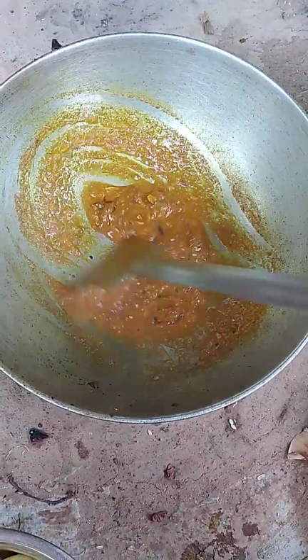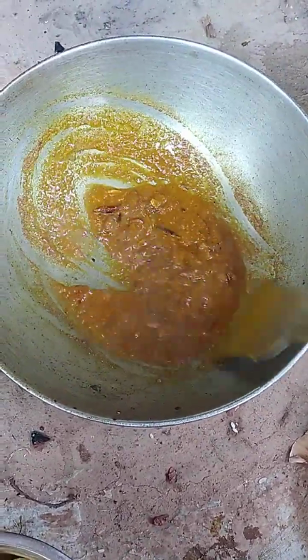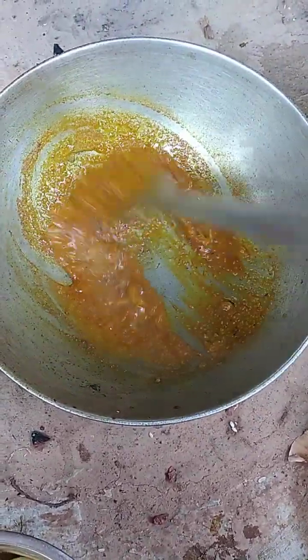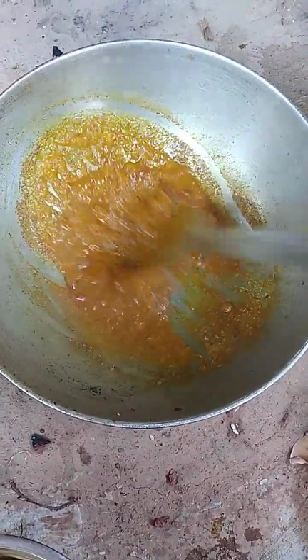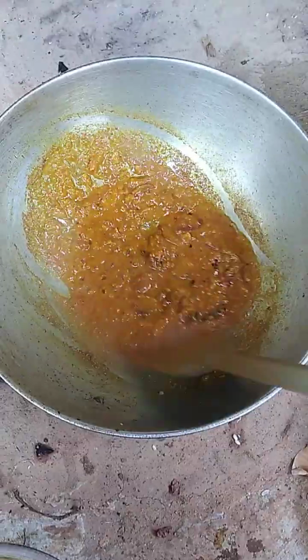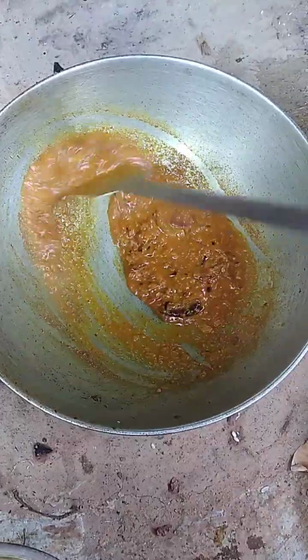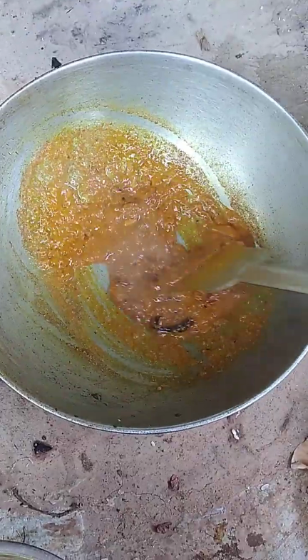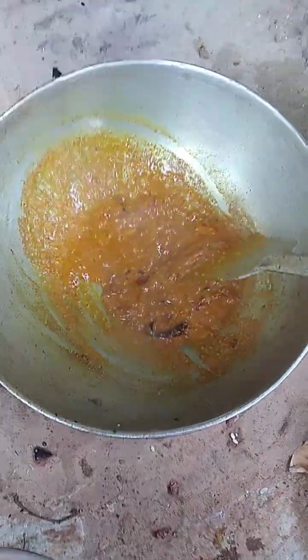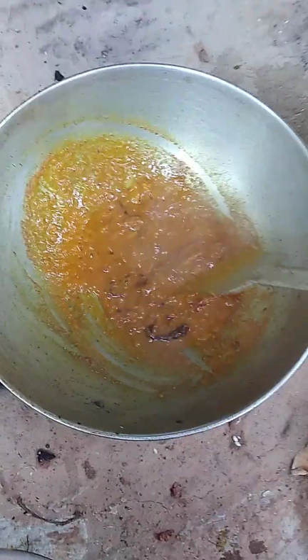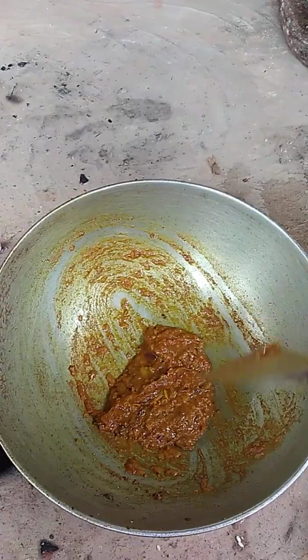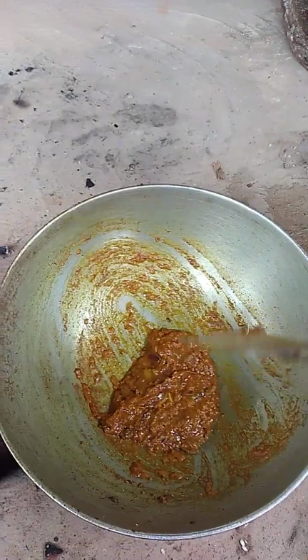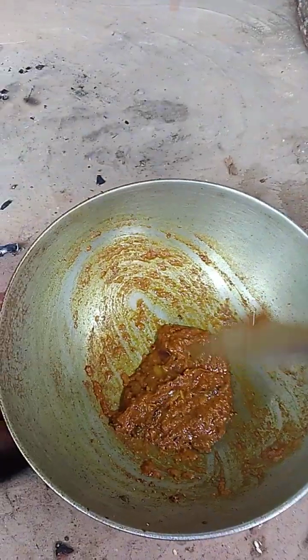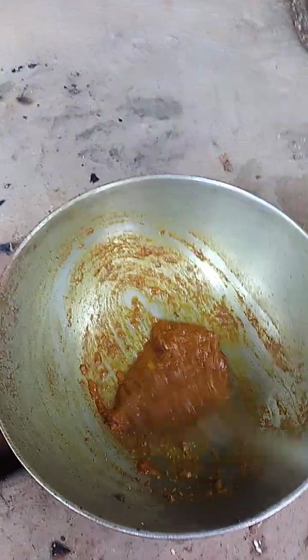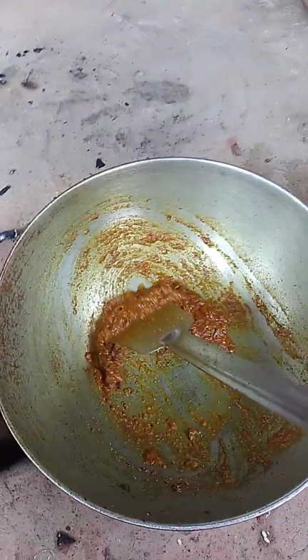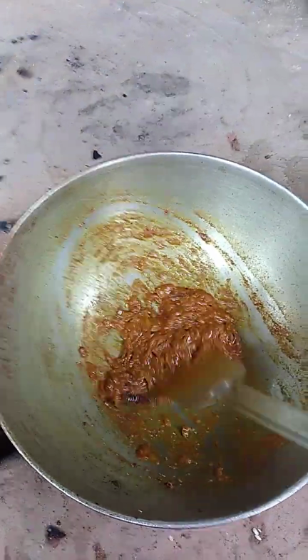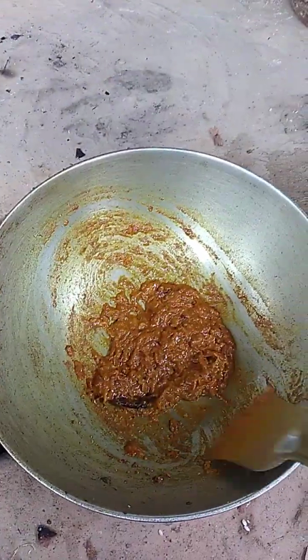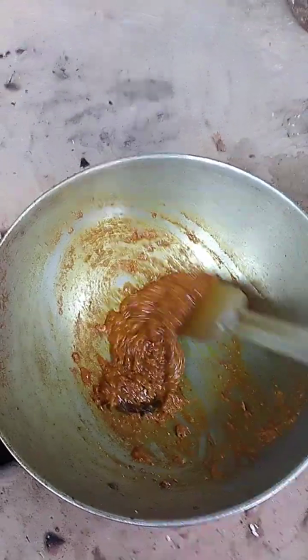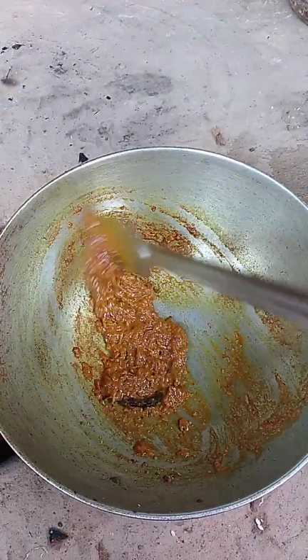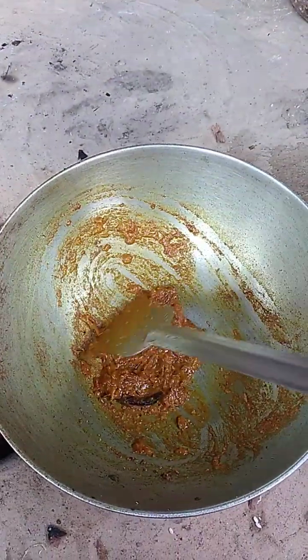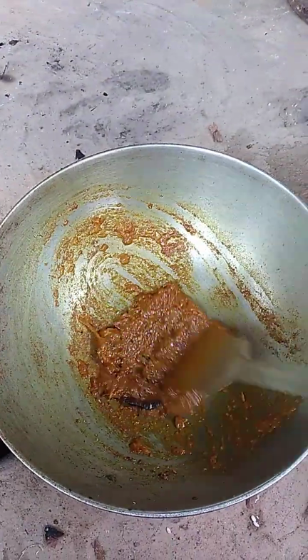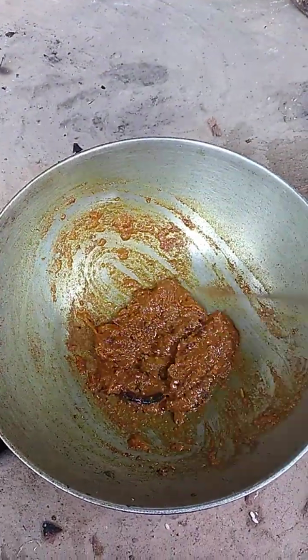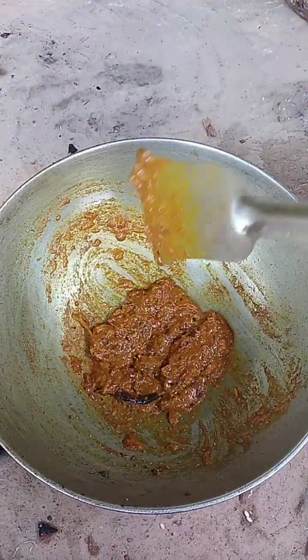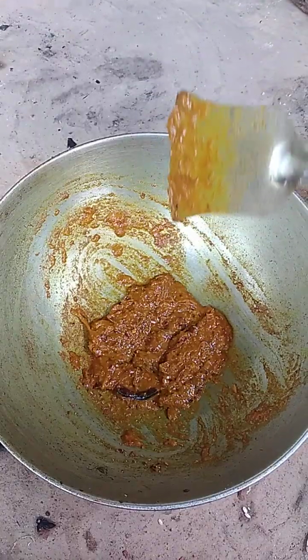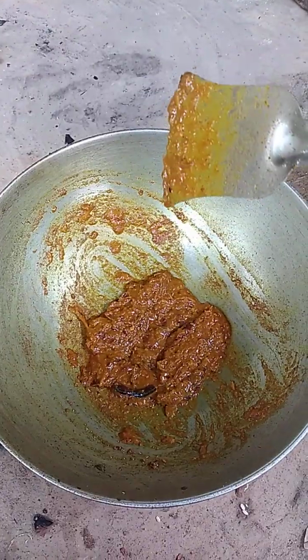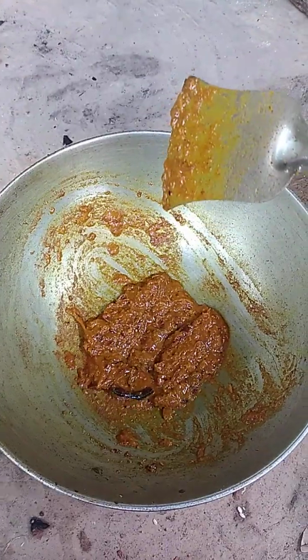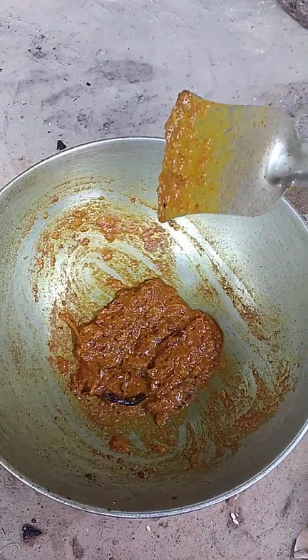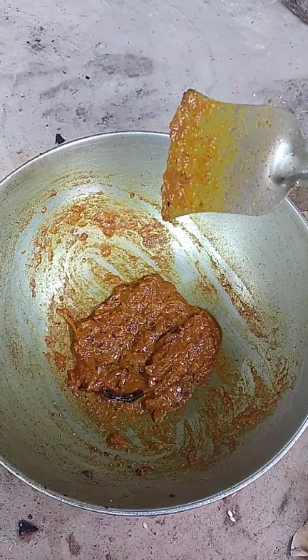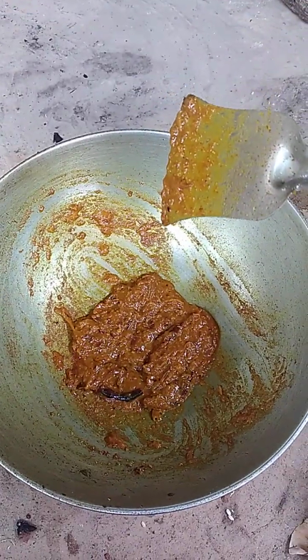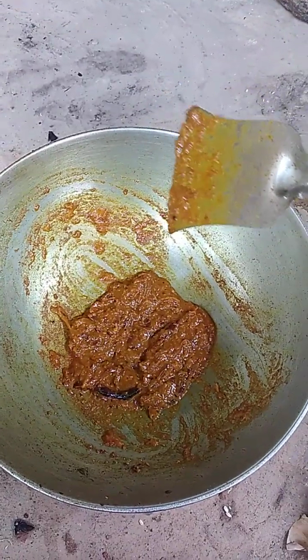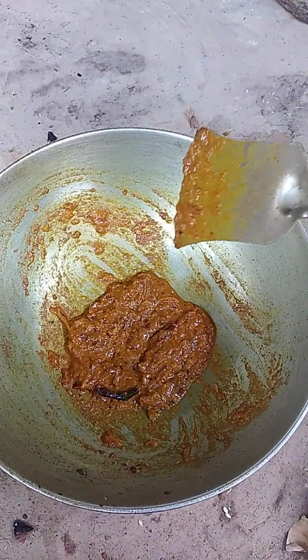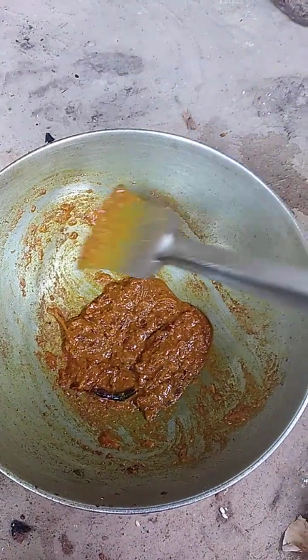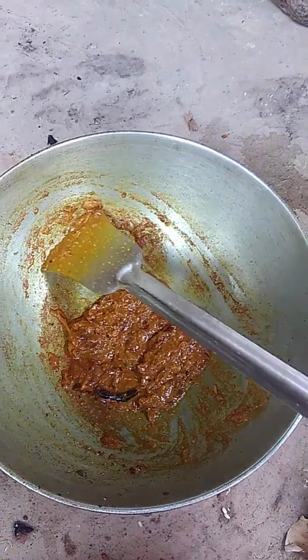We can now move to the counter. I will set the orange.